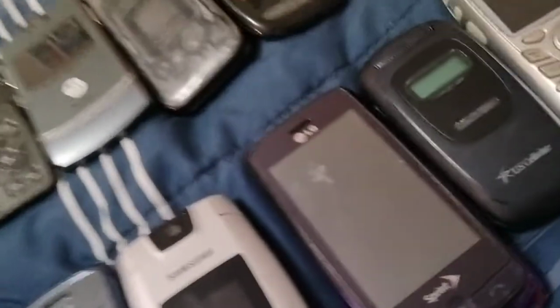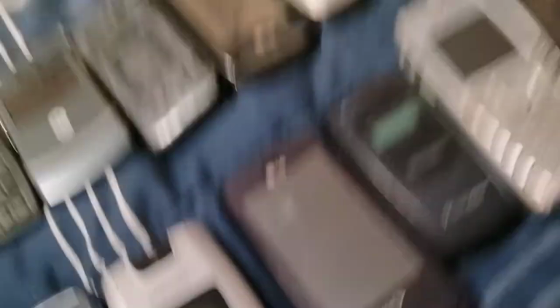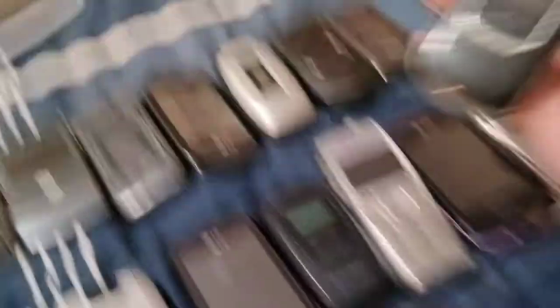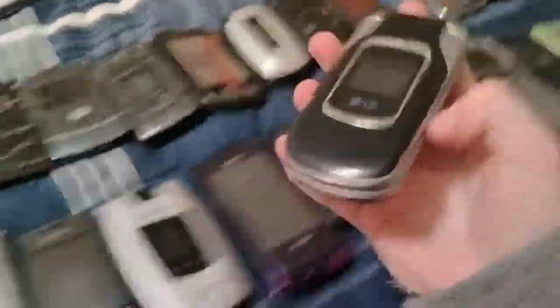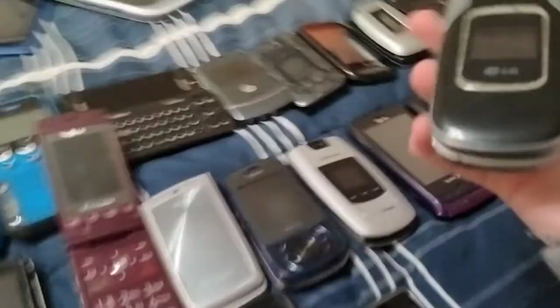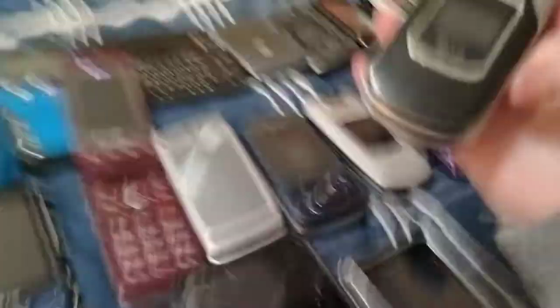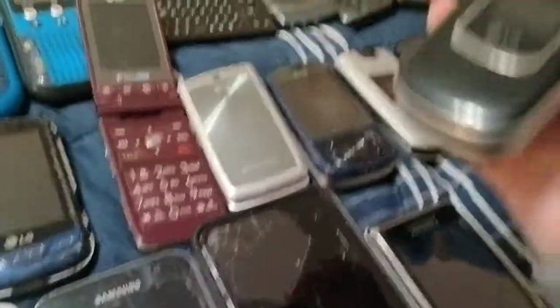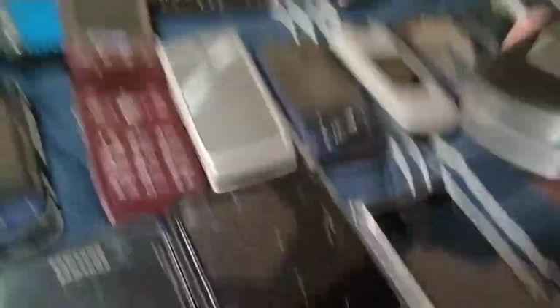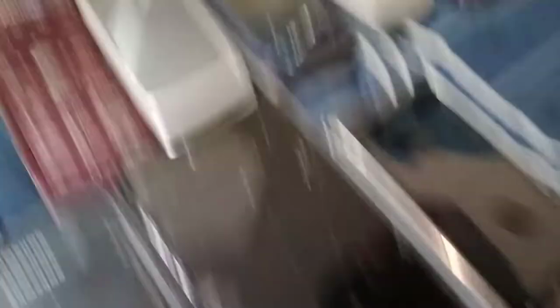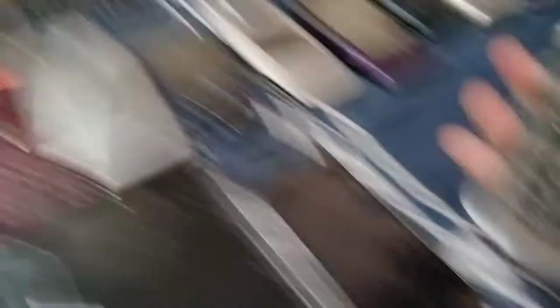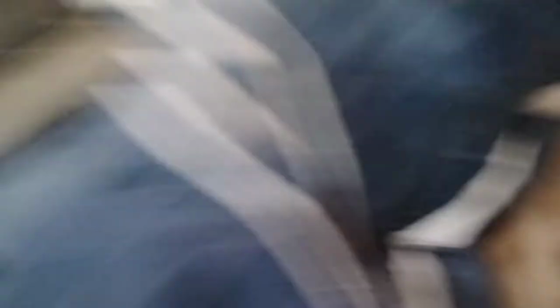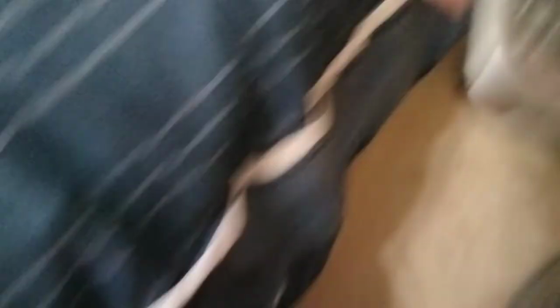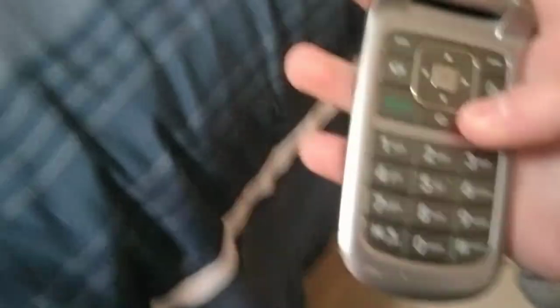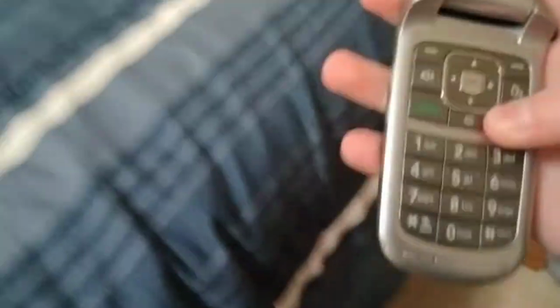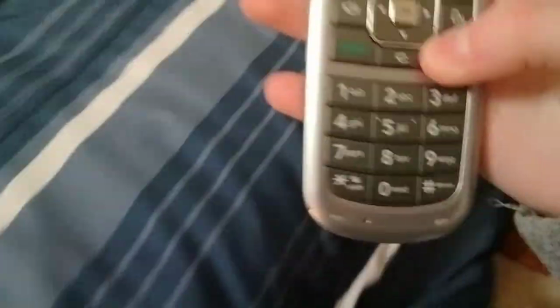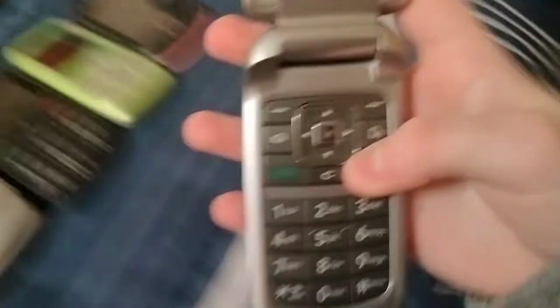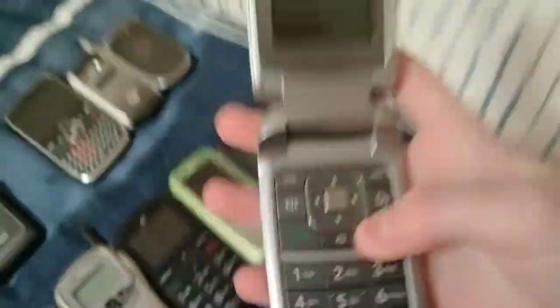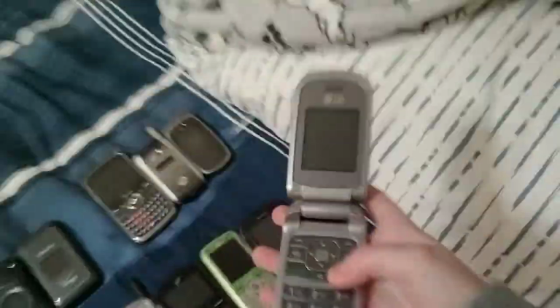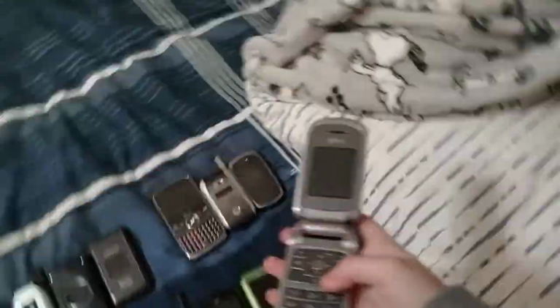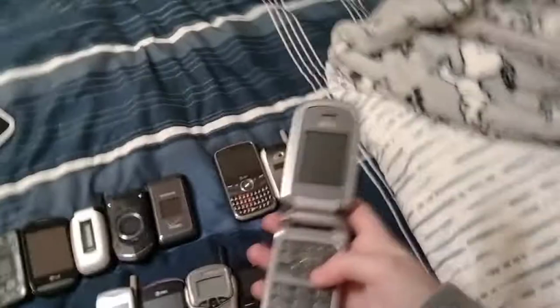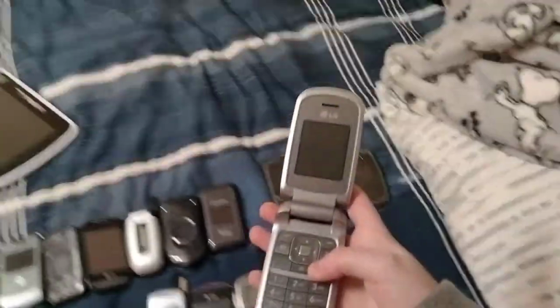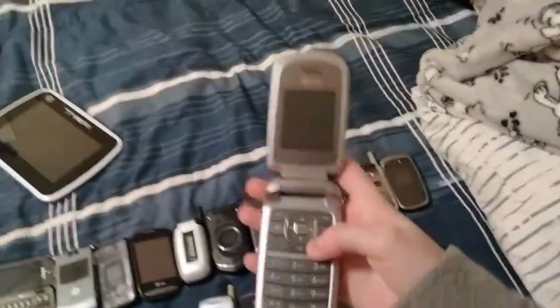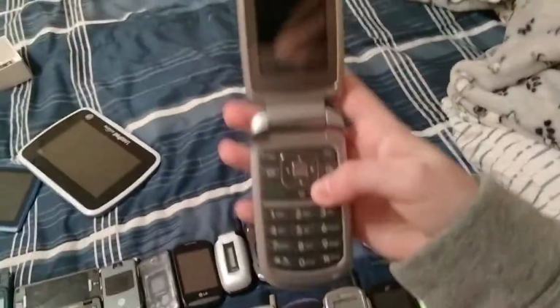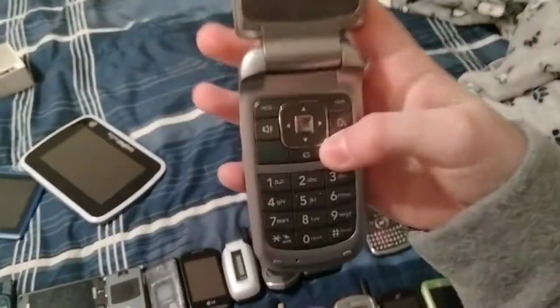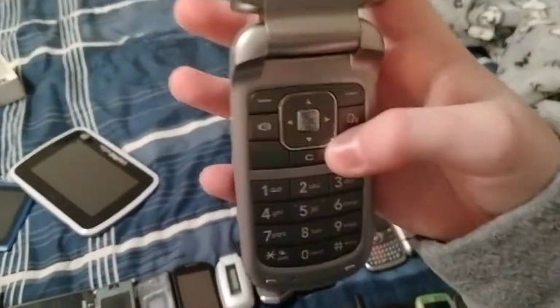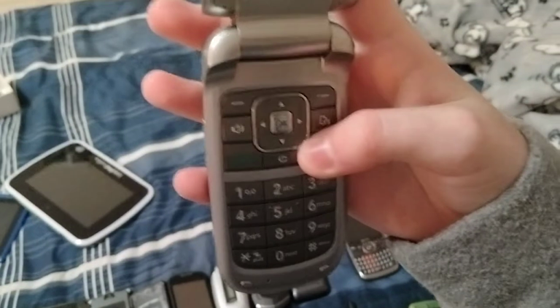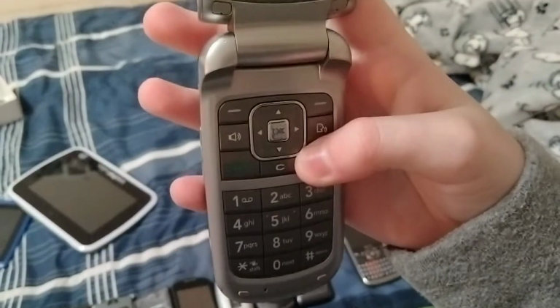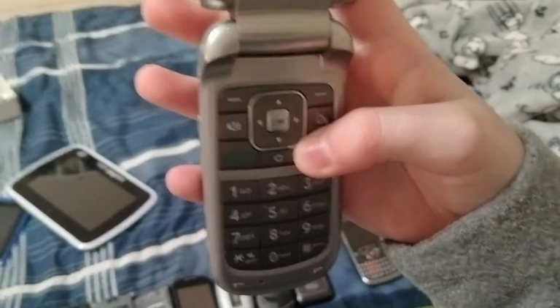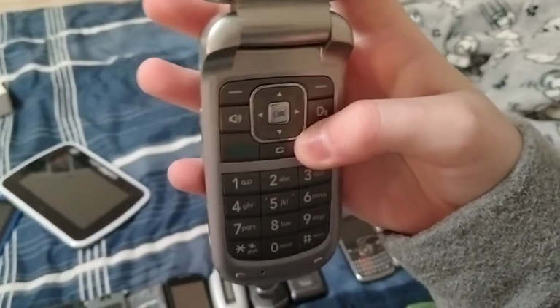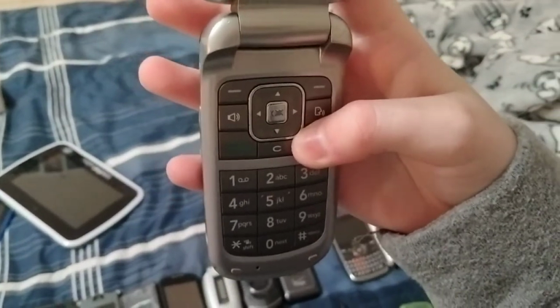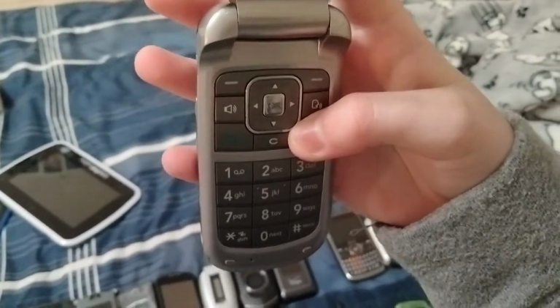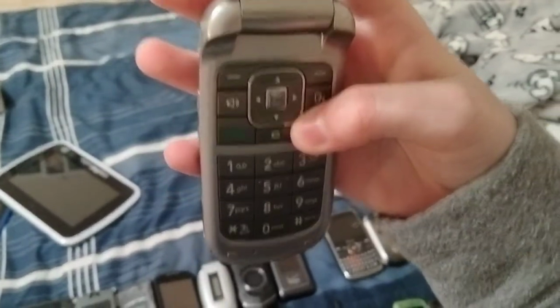Here's an LG LX125. Don't know what carrier this is on, but it looks fine even though I had to hold it up vertical.